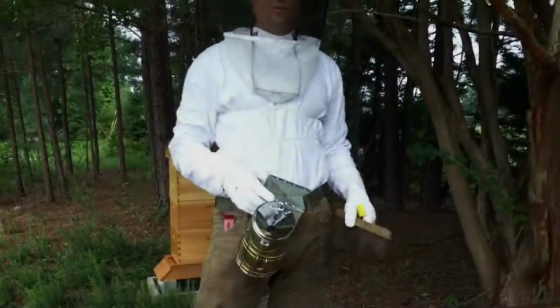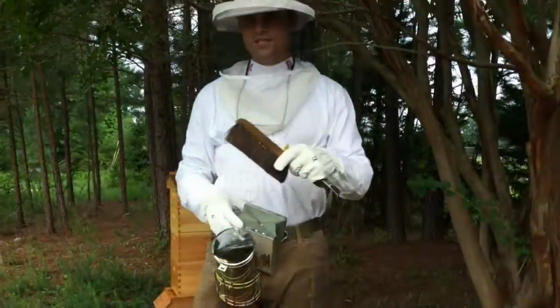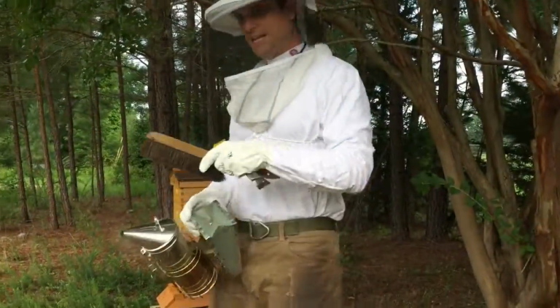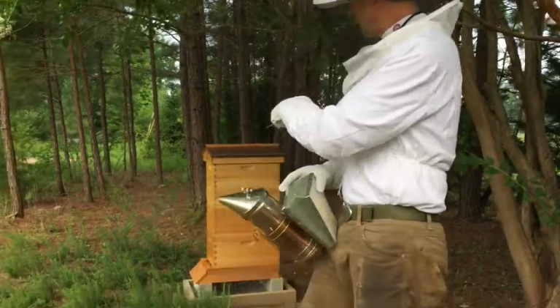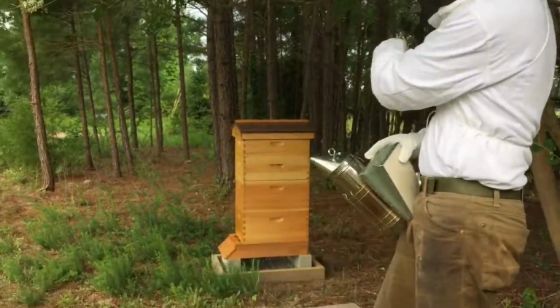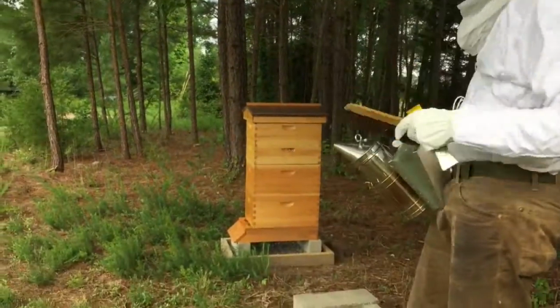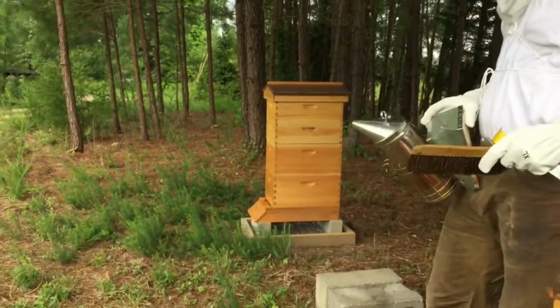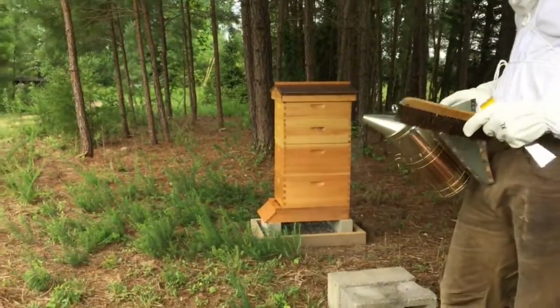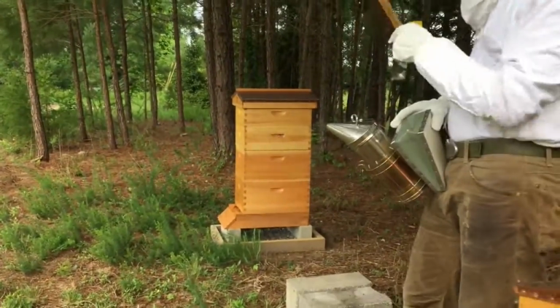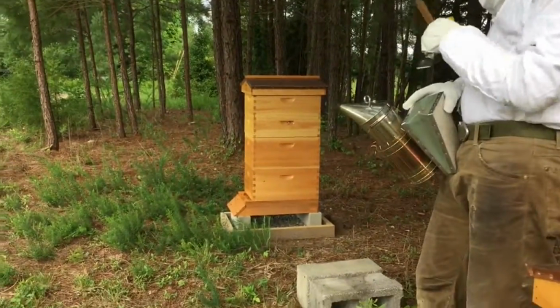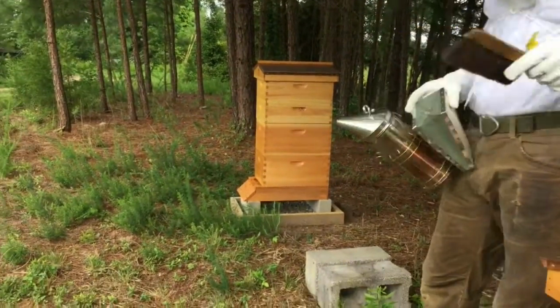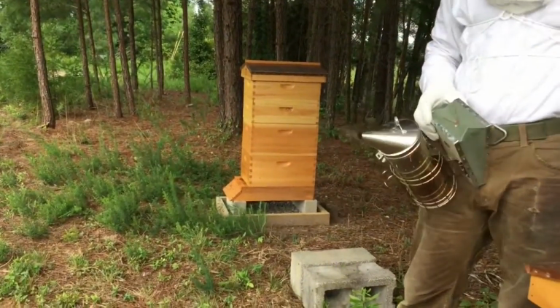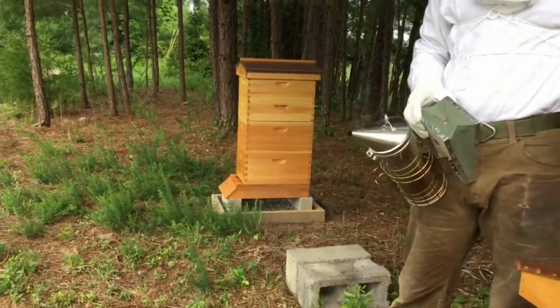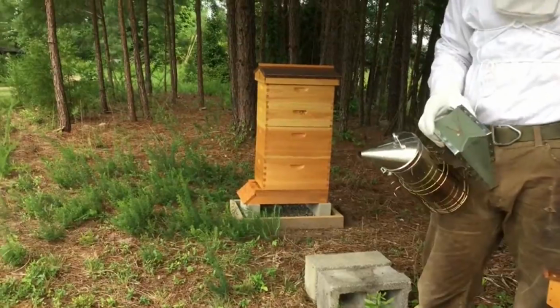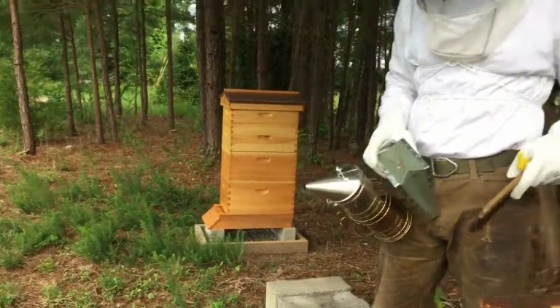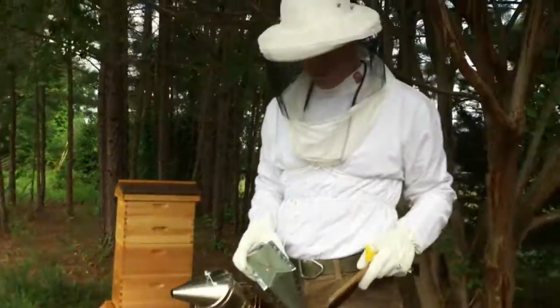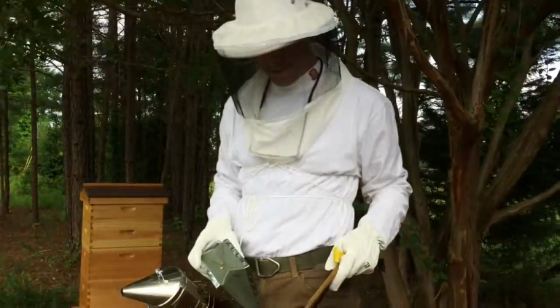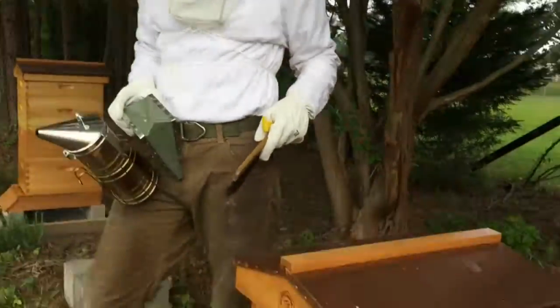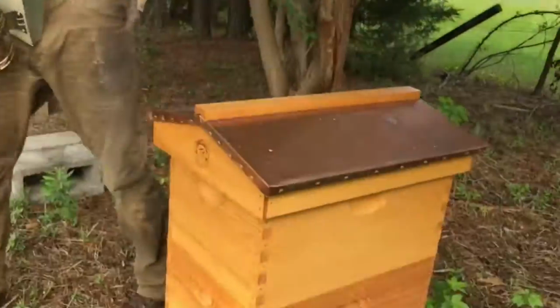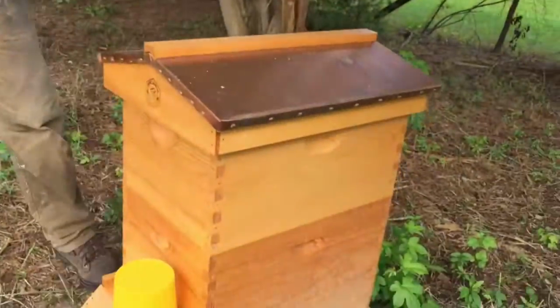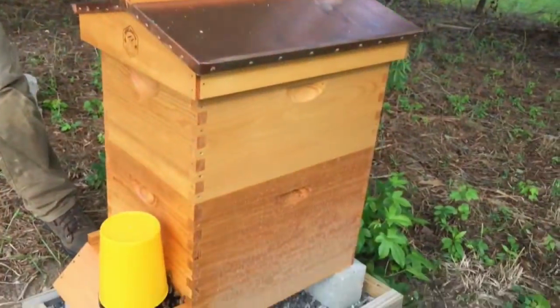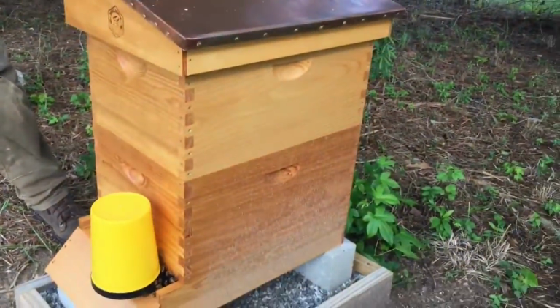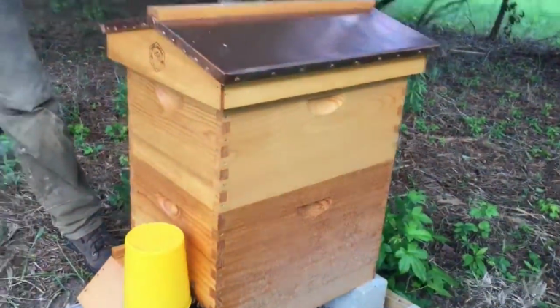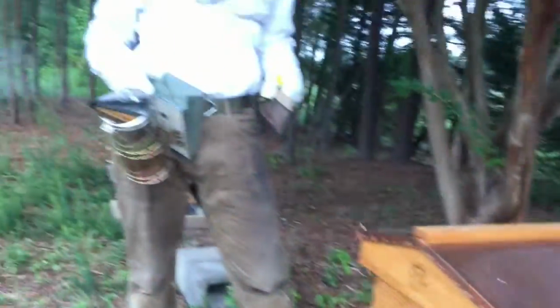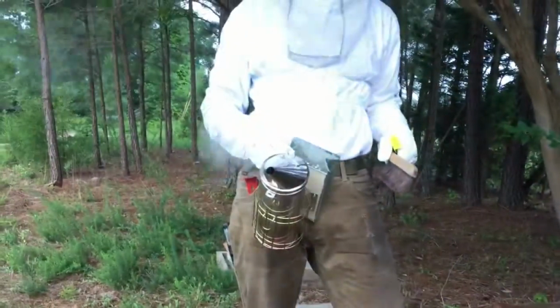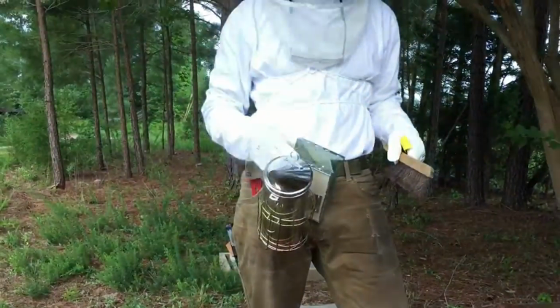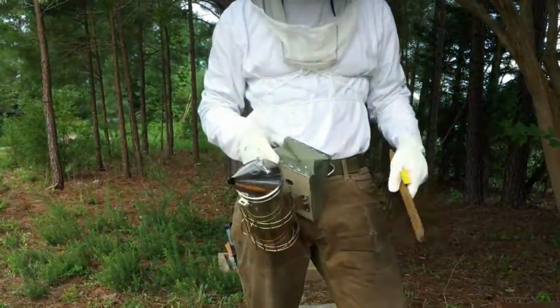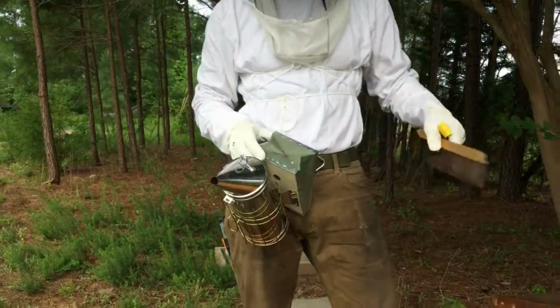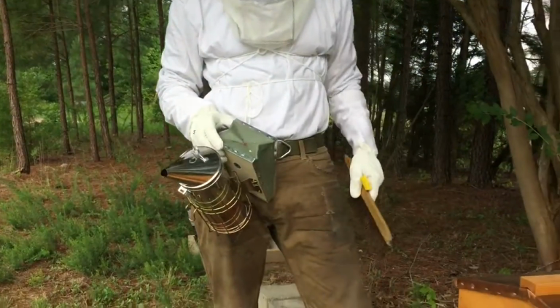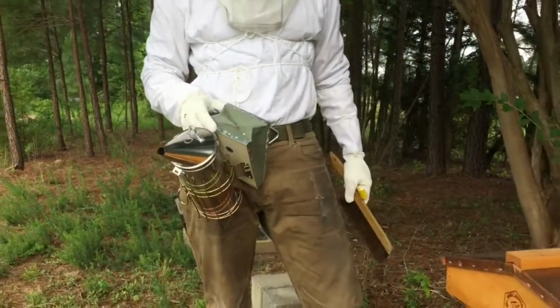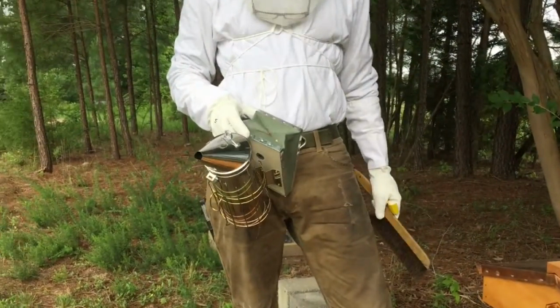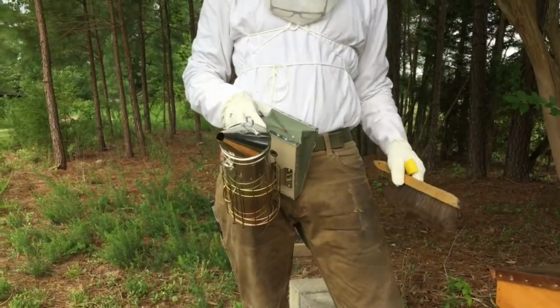We just added honey supers onto that hive, and we're going to open this one up and give them a little bit of smoke here to calm the bees down.